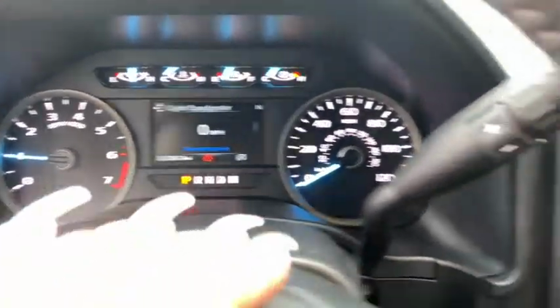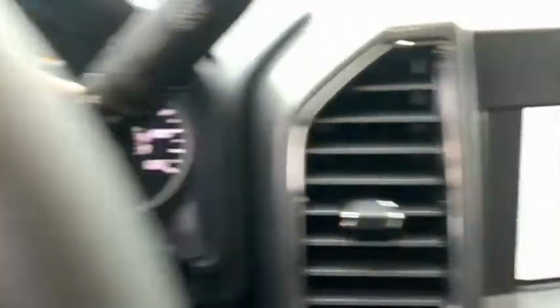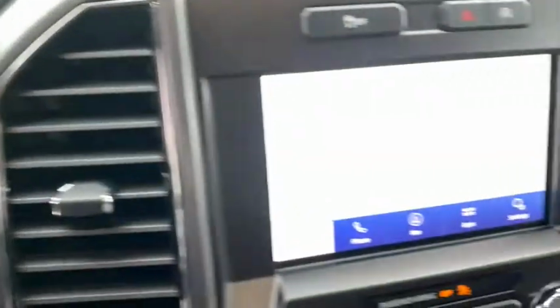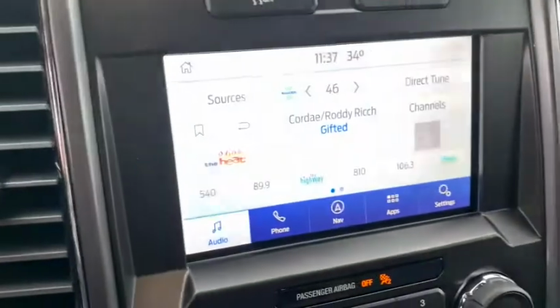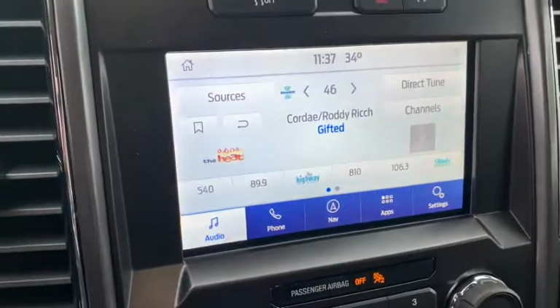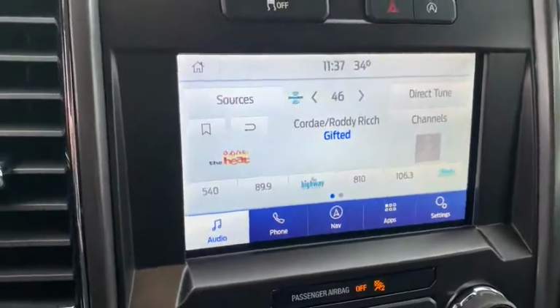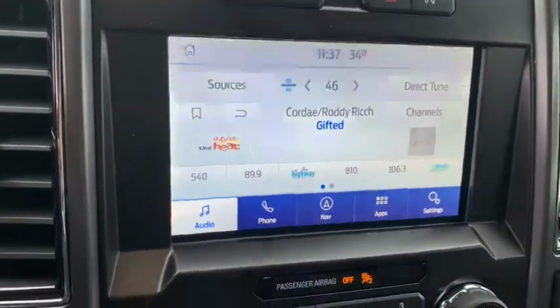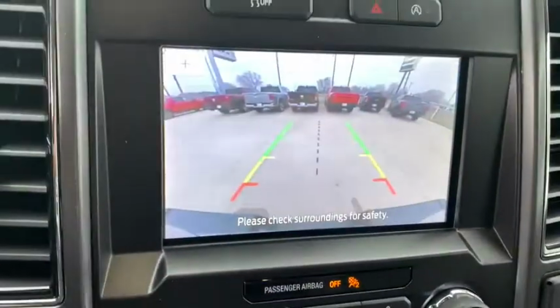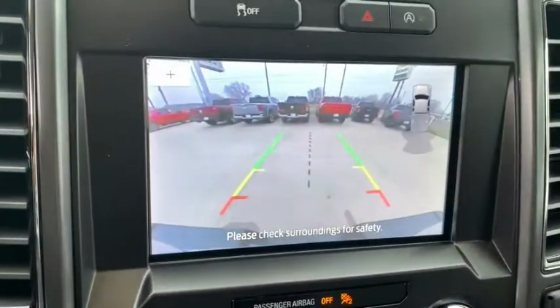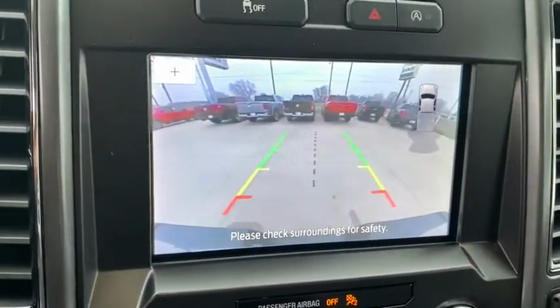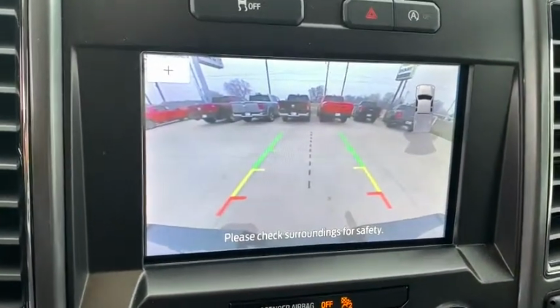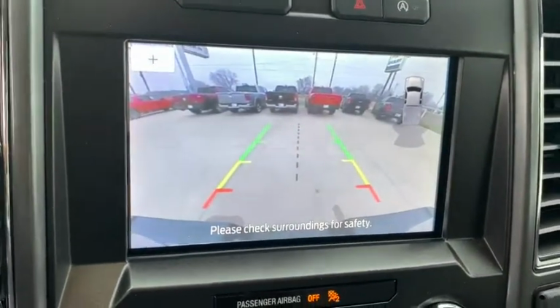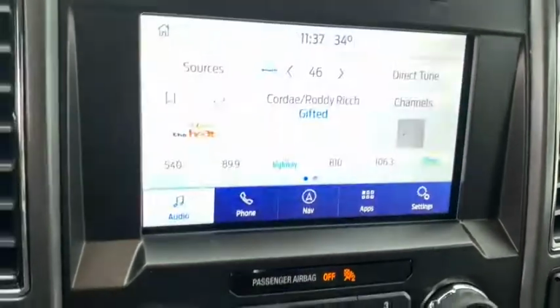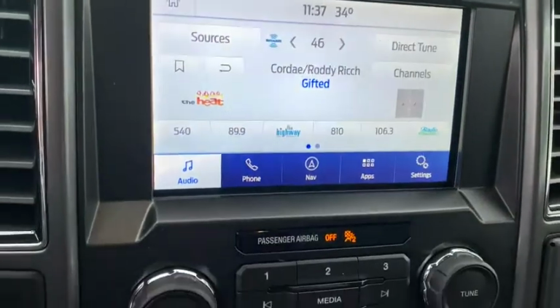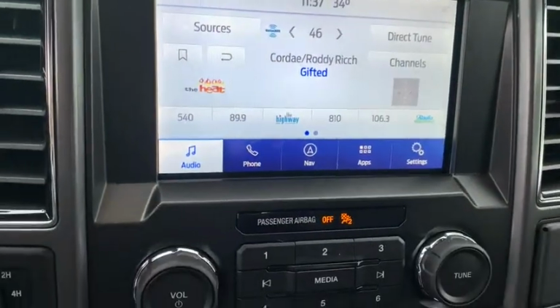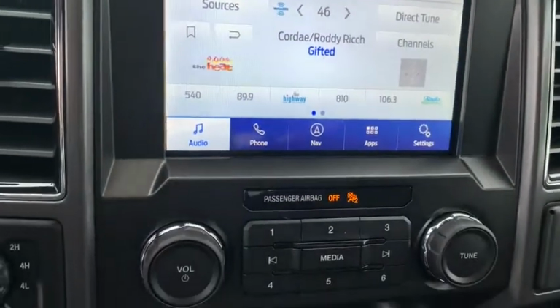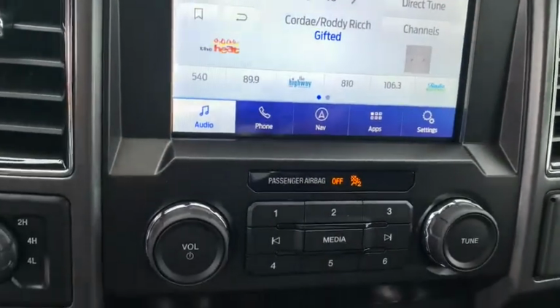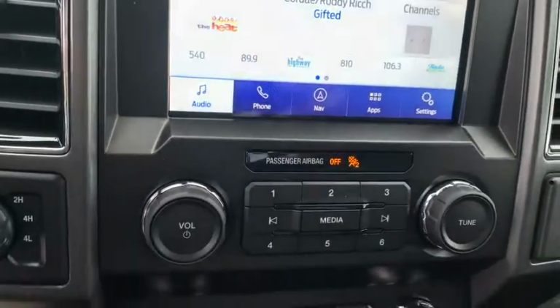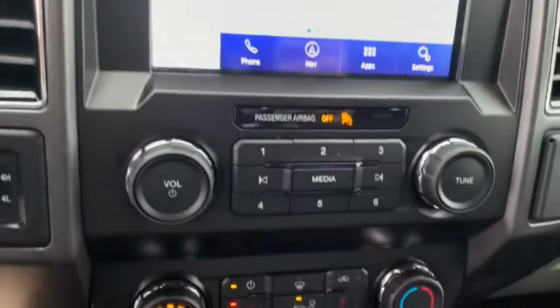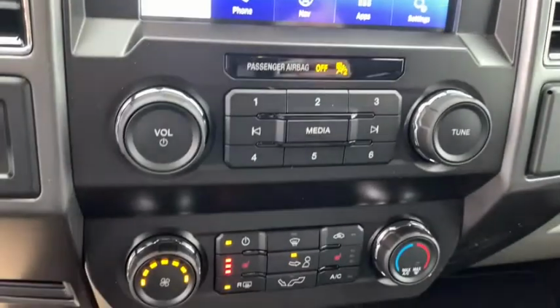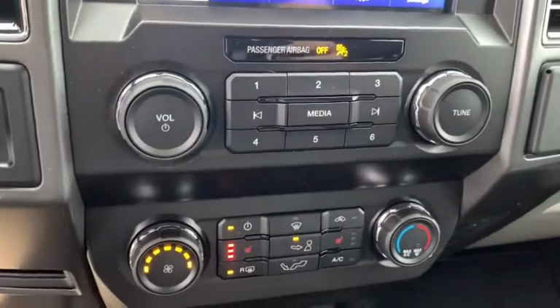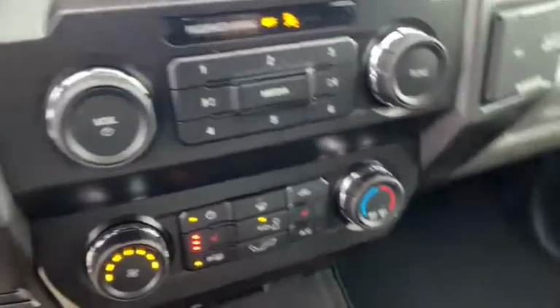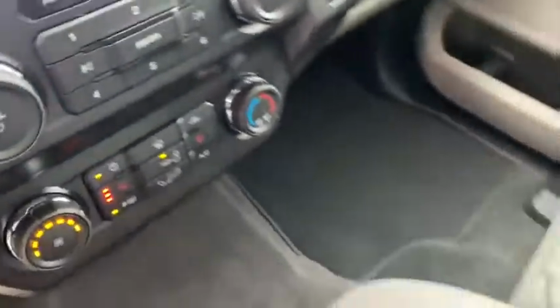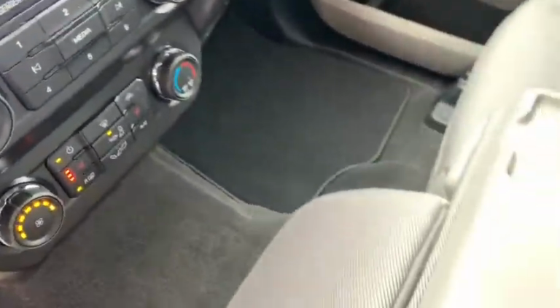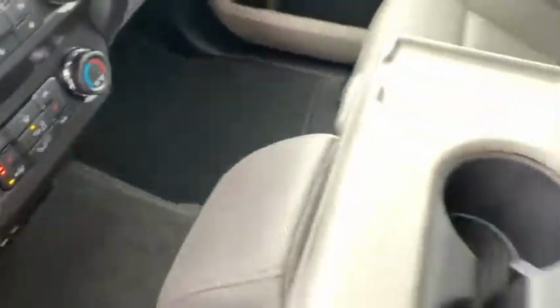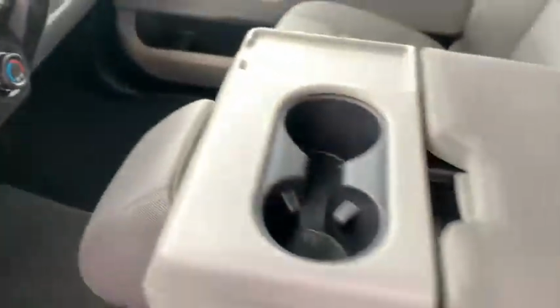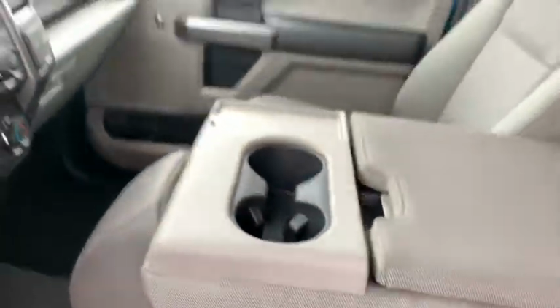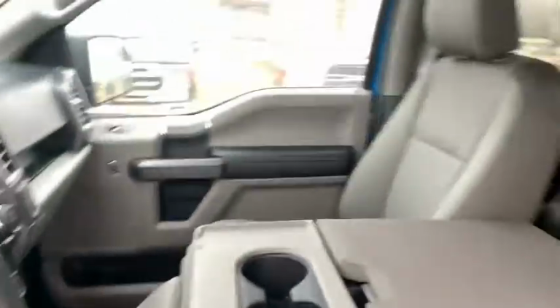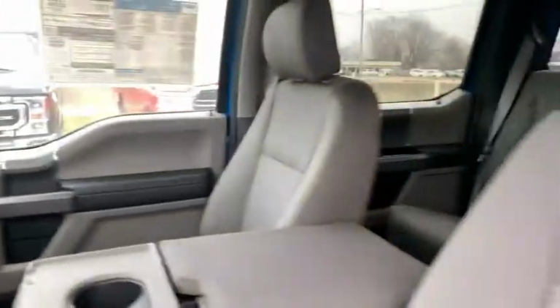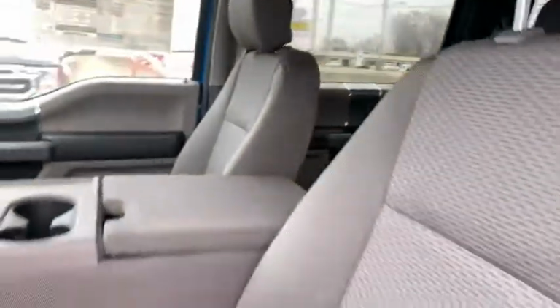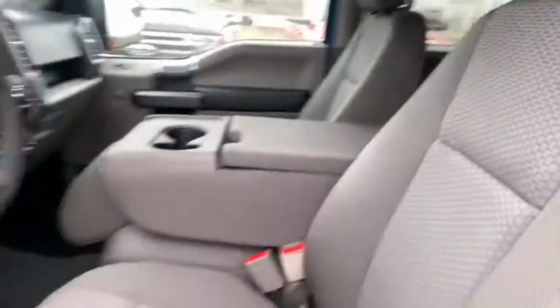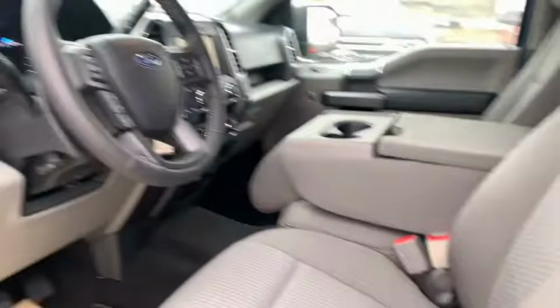Rear window defroster, heated front seats, electronic stability control, fog lights, power windows, compass, security system, panic alarm, brake assist, tachometer, remote keyless entry.